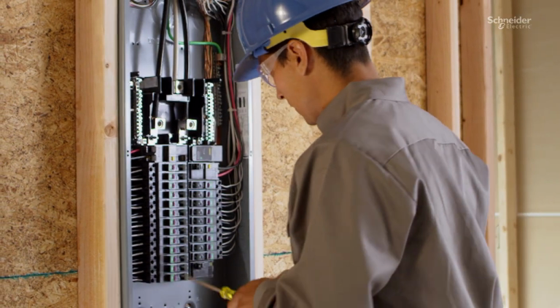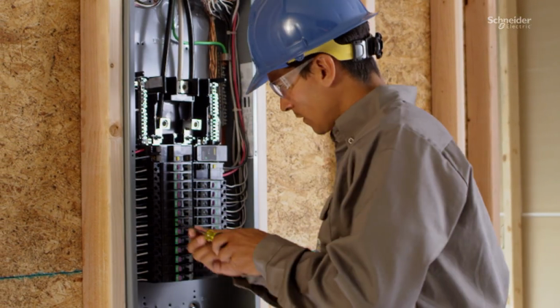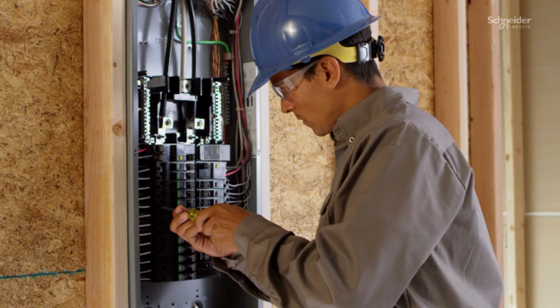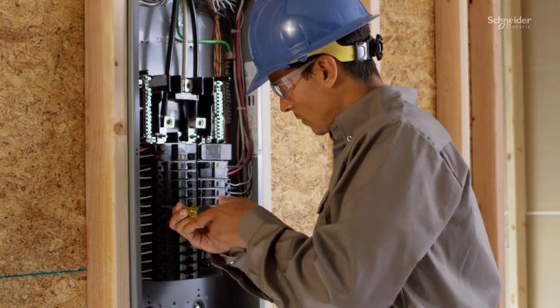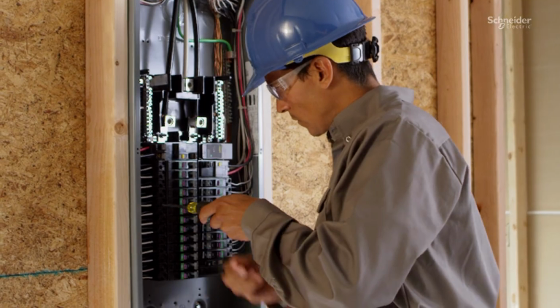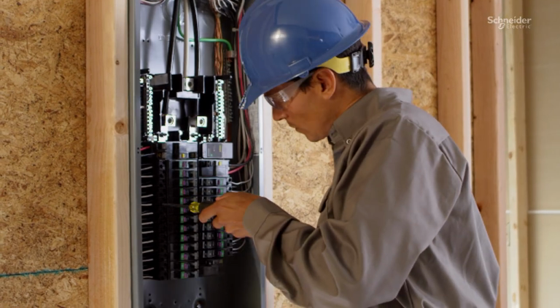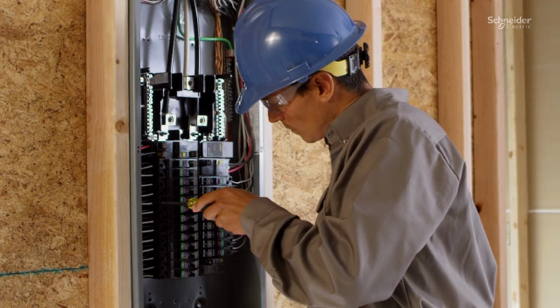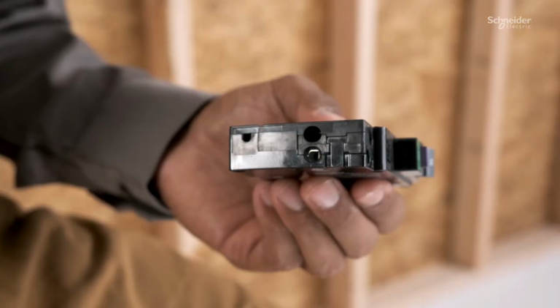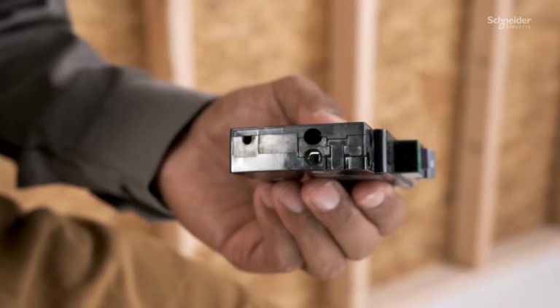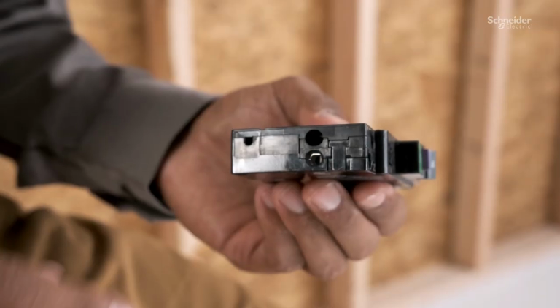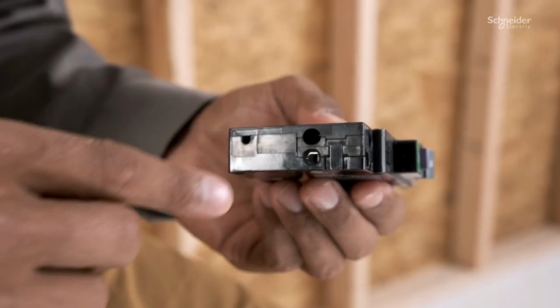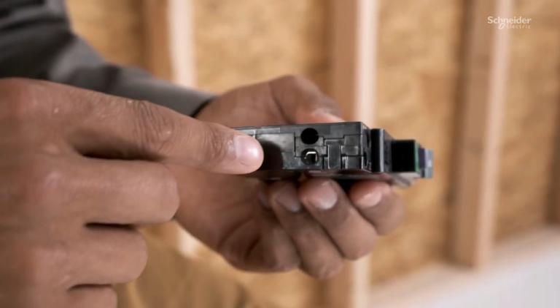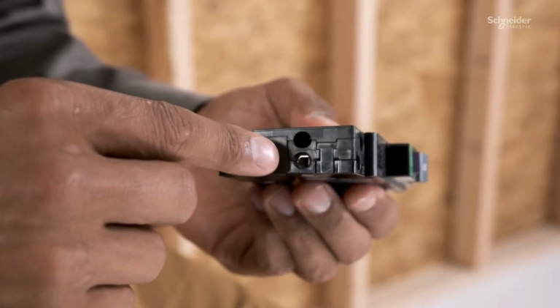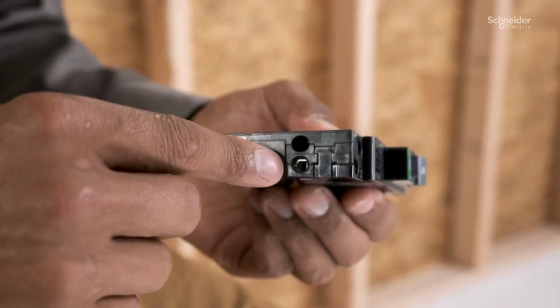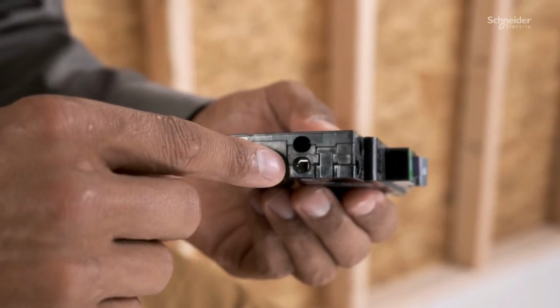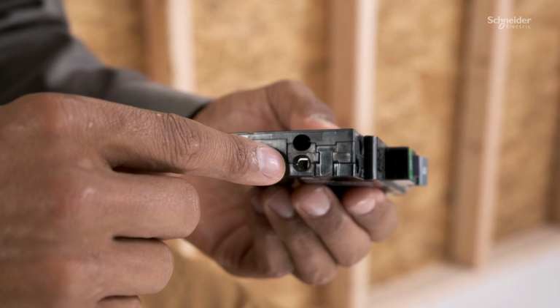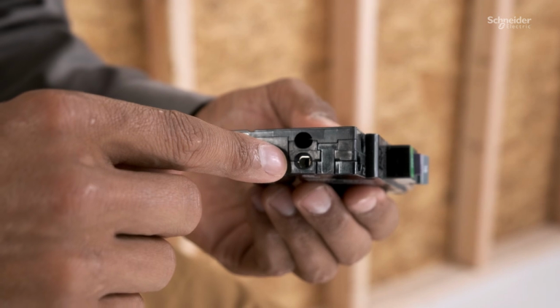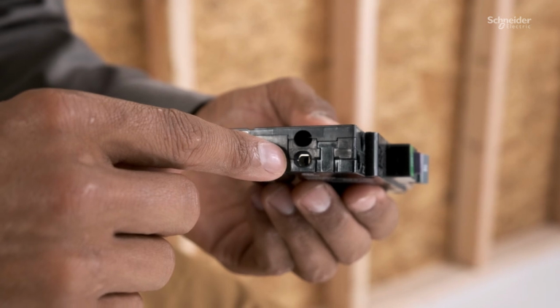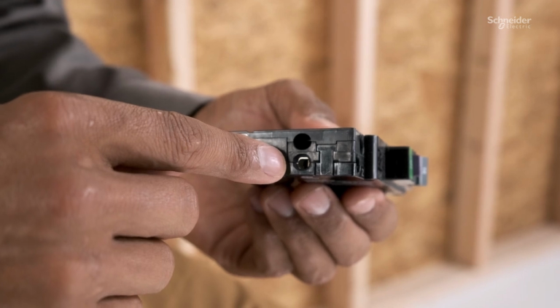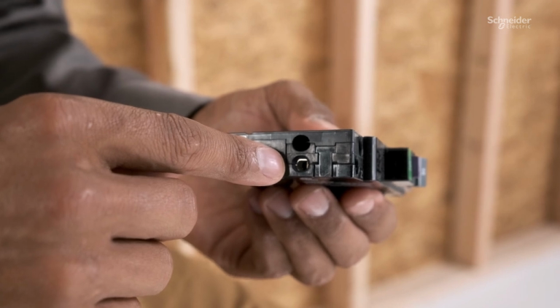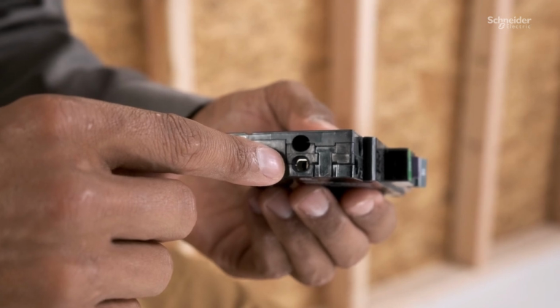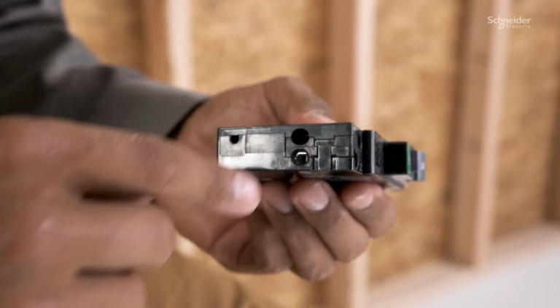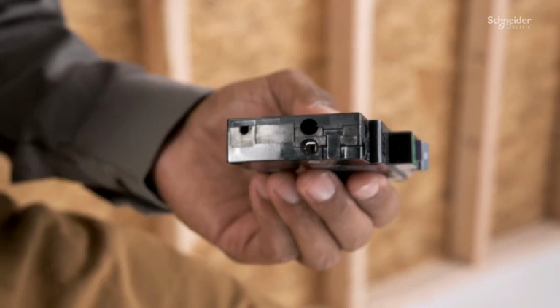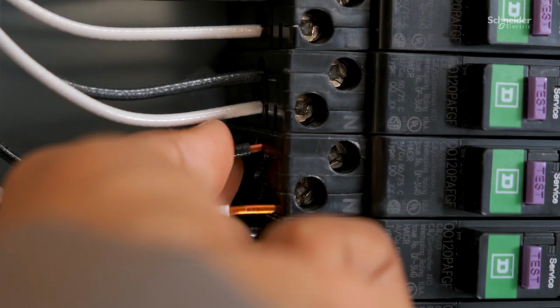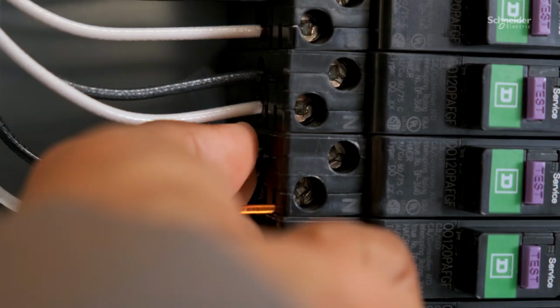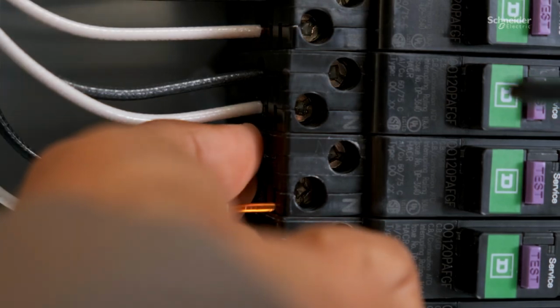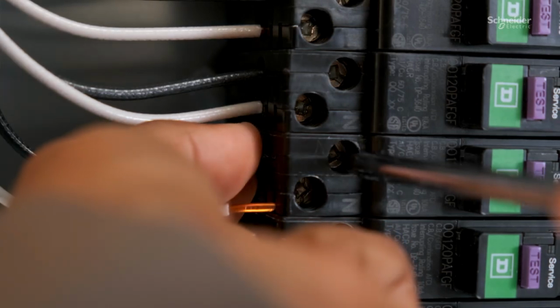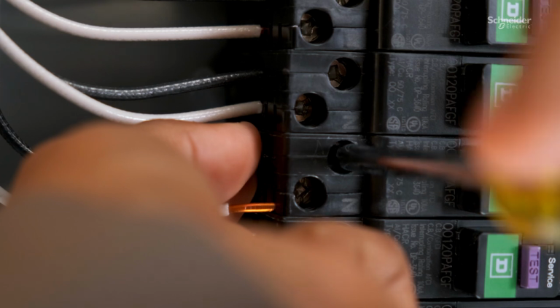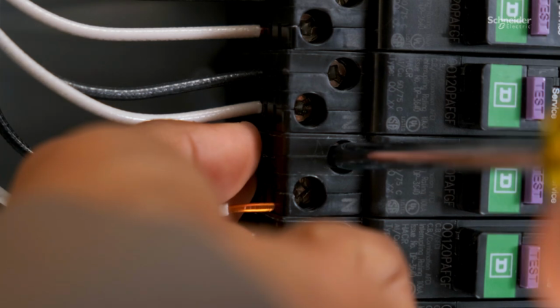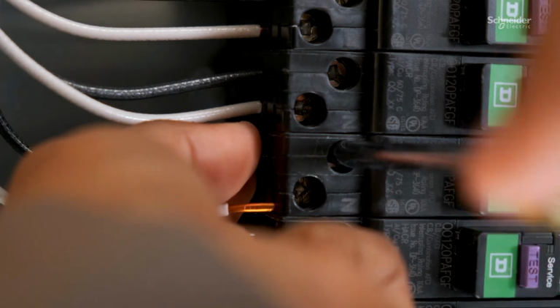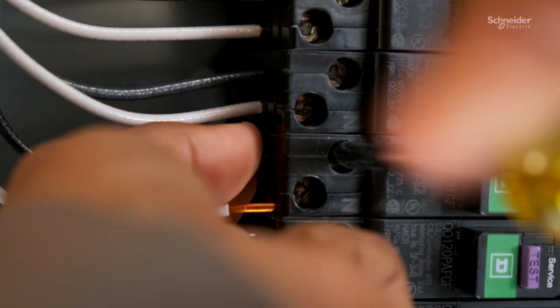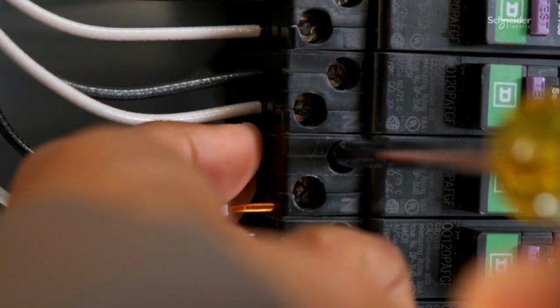When you're installing dozens of breakers a day, this time adds up. So we decided to ship our new arc fault and dual function circuit breakers with the terminal screws already backed out for you — just insert your wire and screw in.